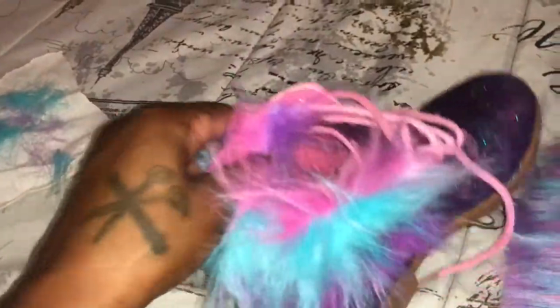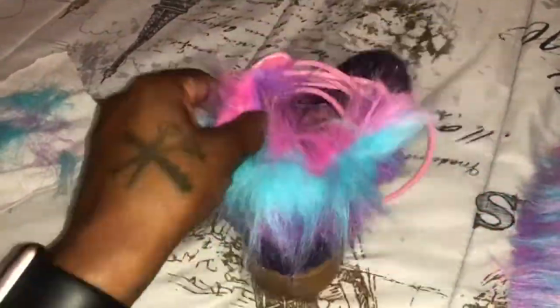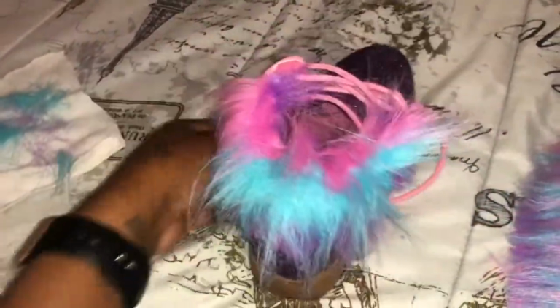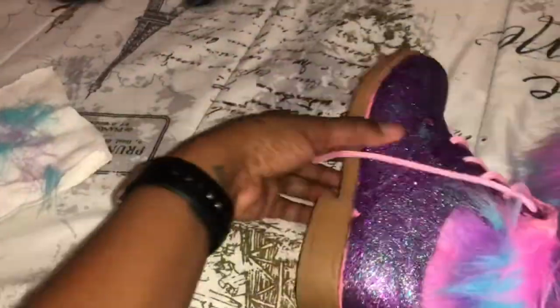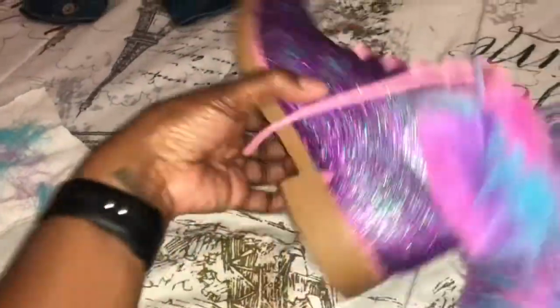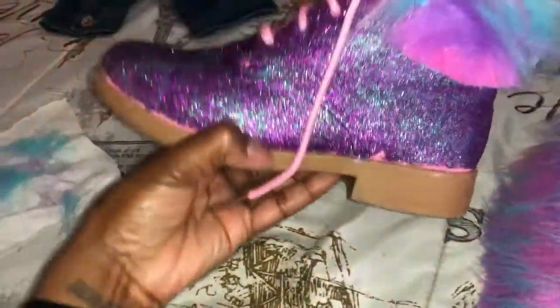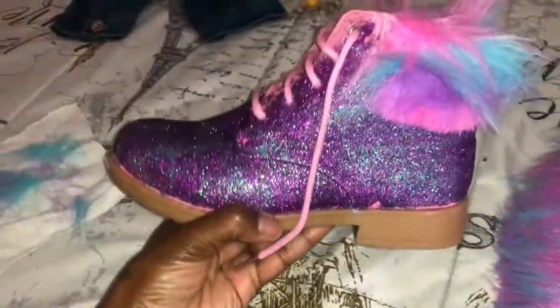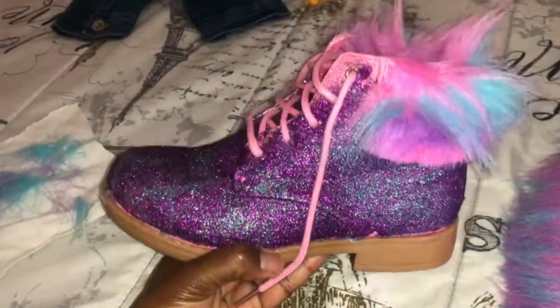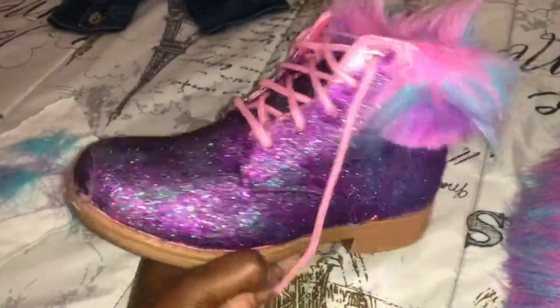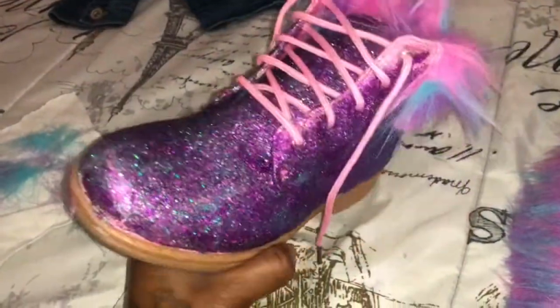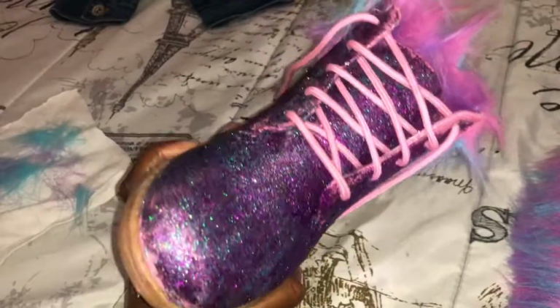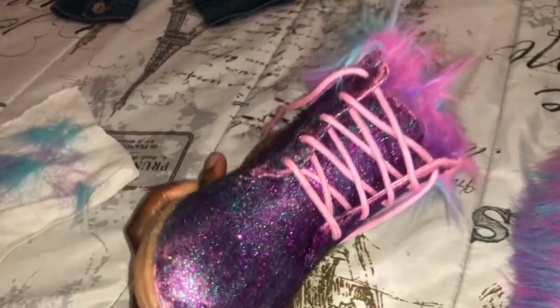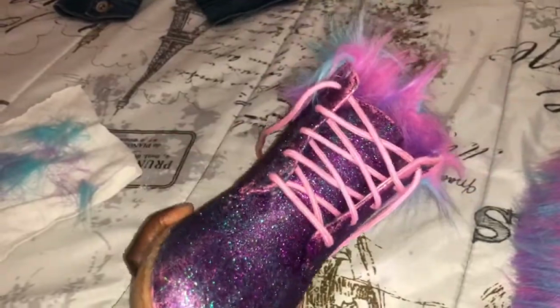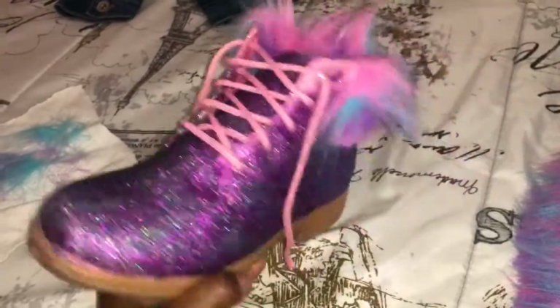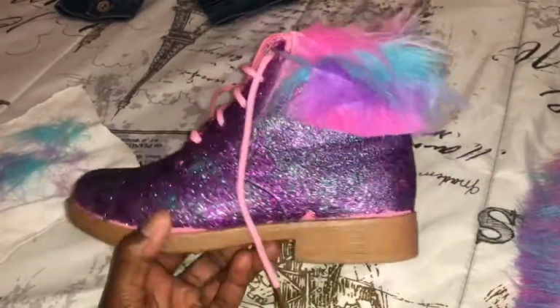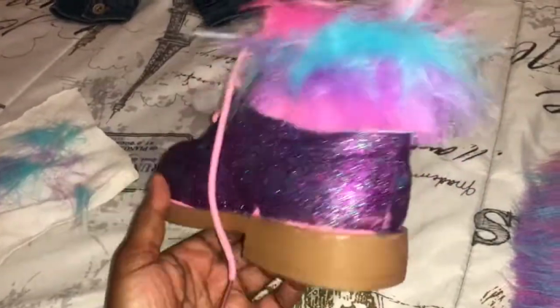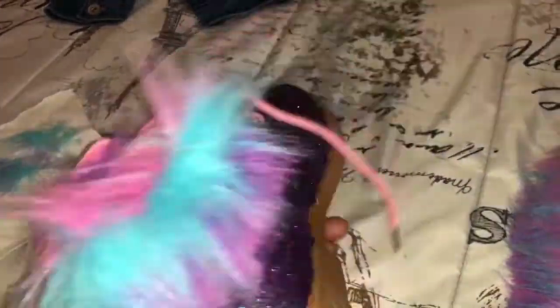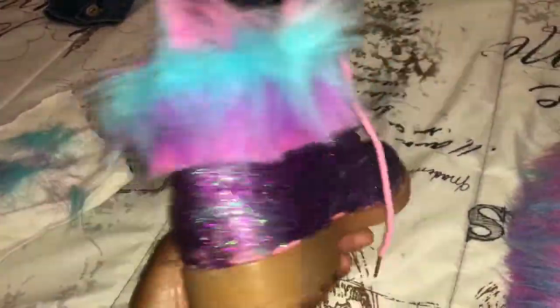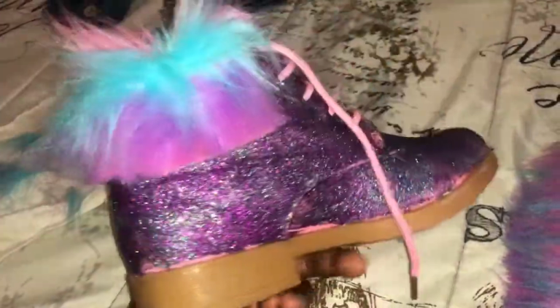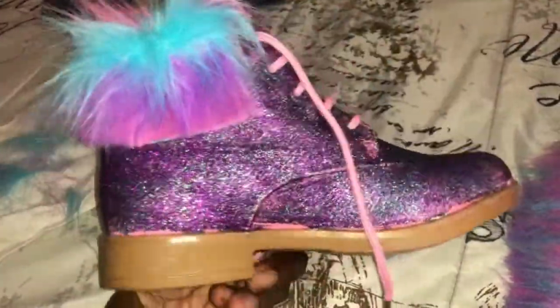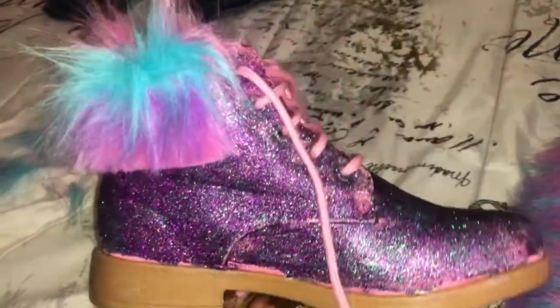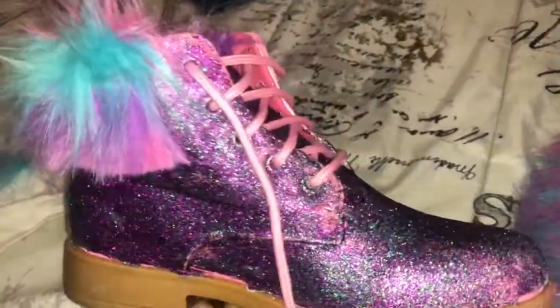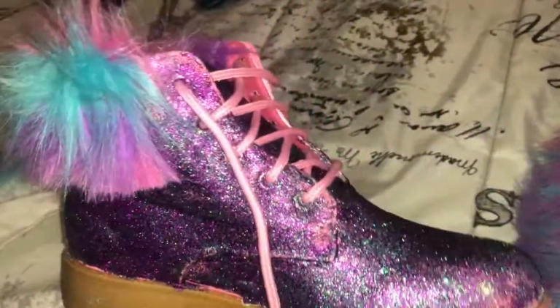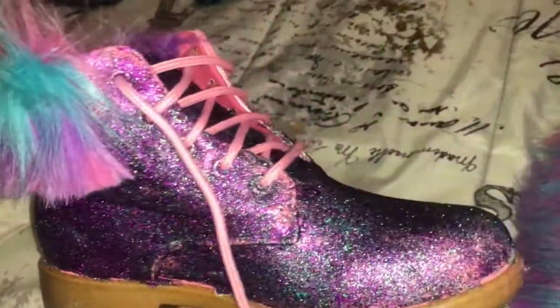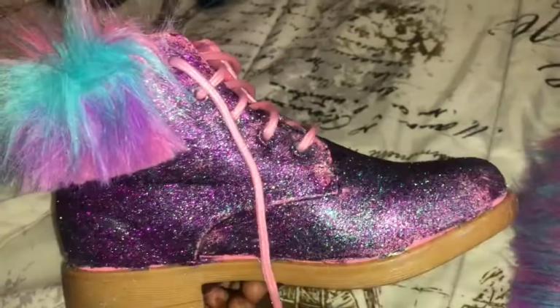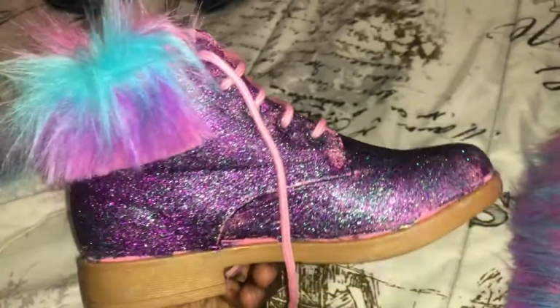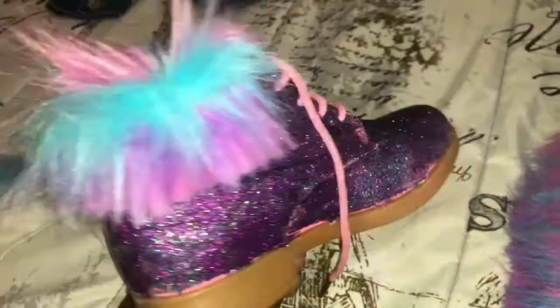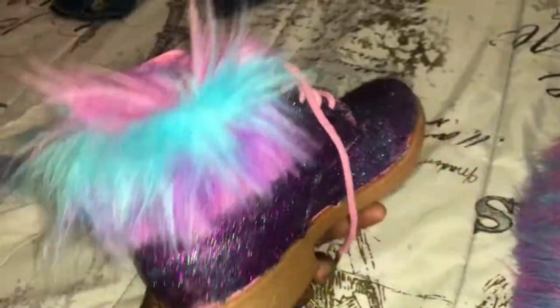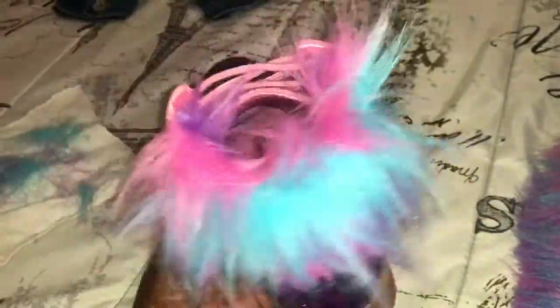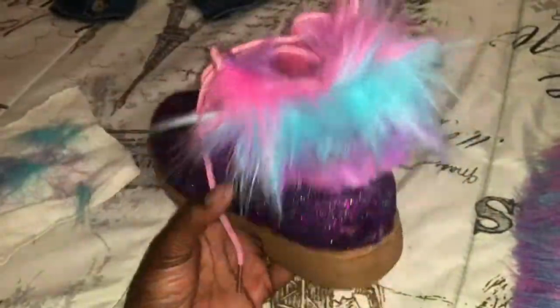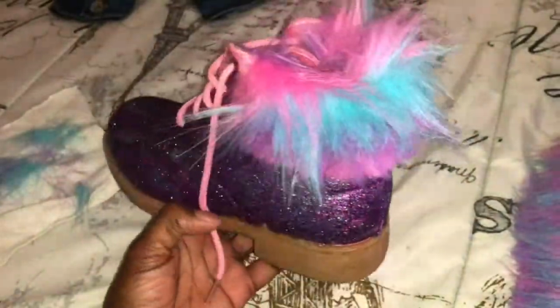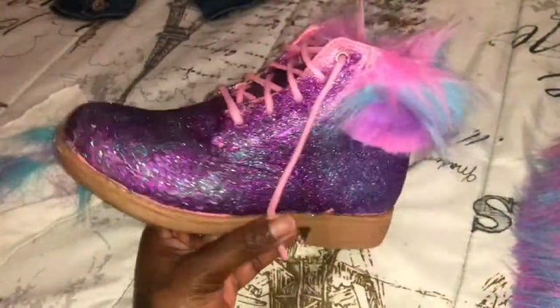Y'all, look how cute these are! I'm going to show y'all this last little bit on how I put the fur on there — these are super cute.